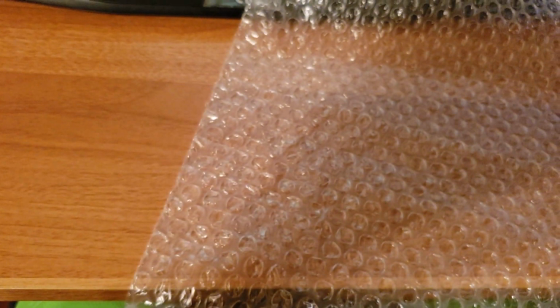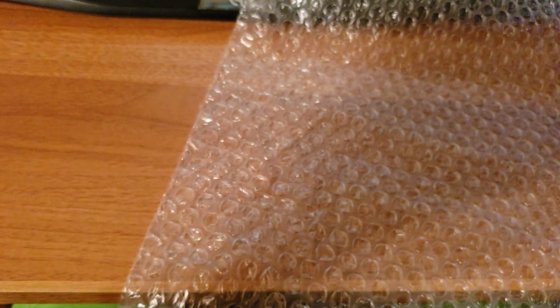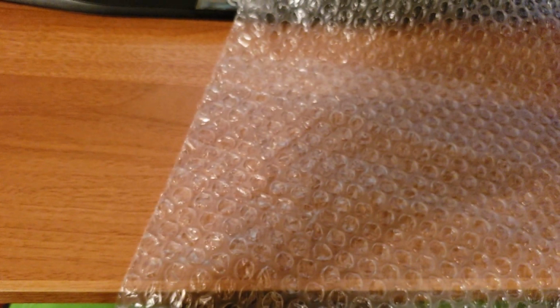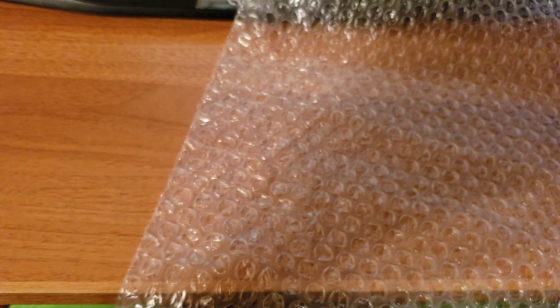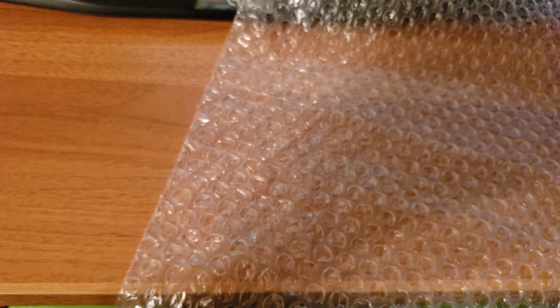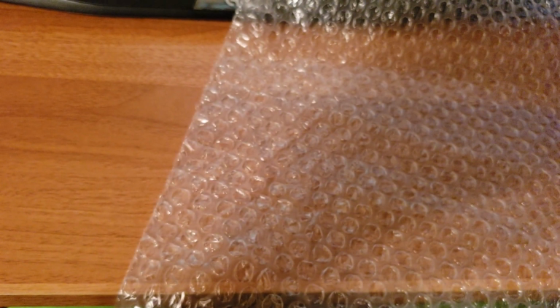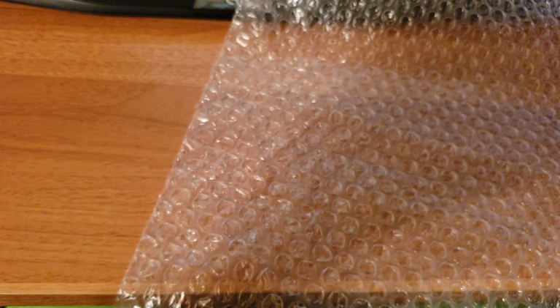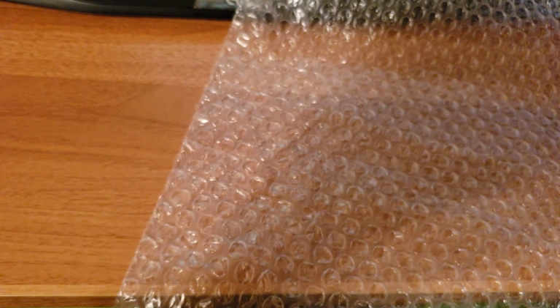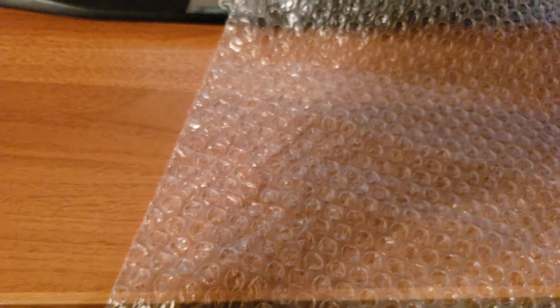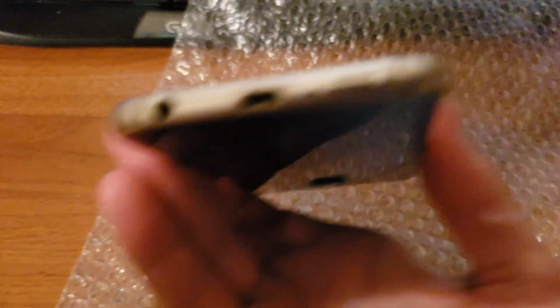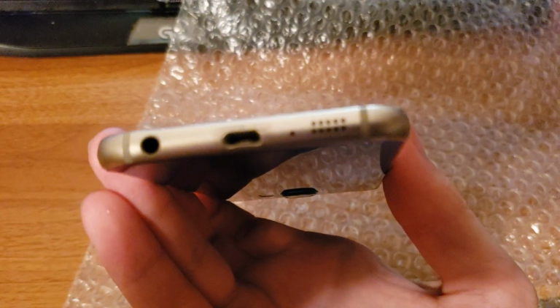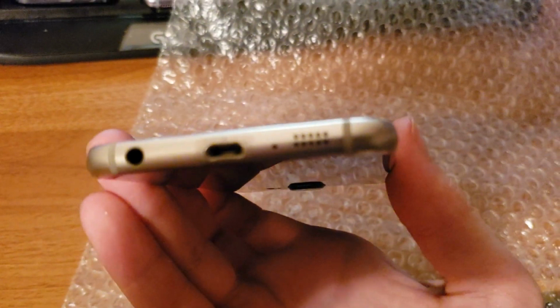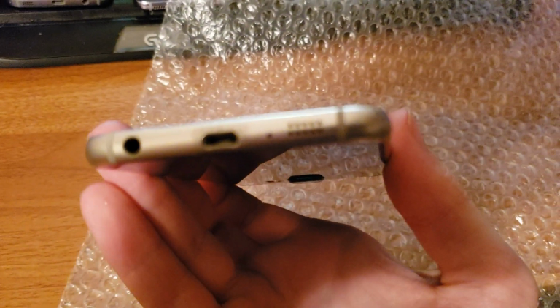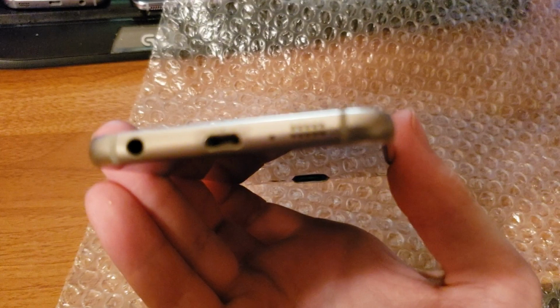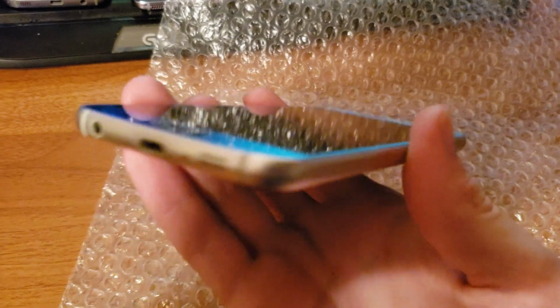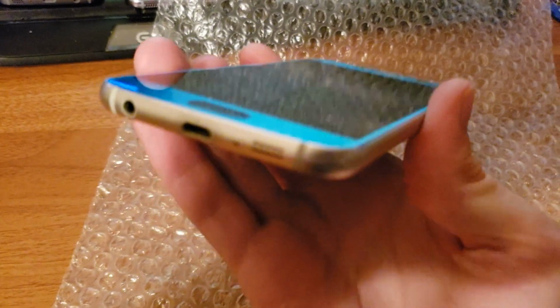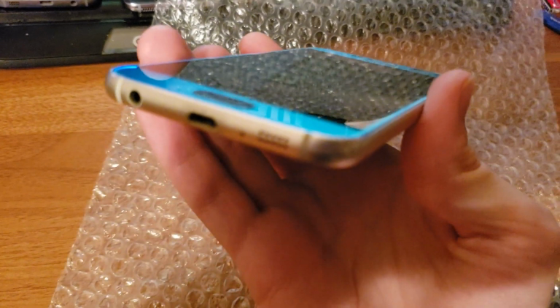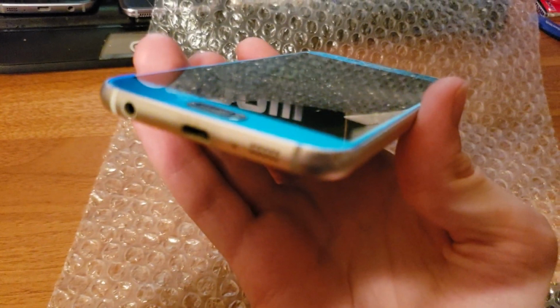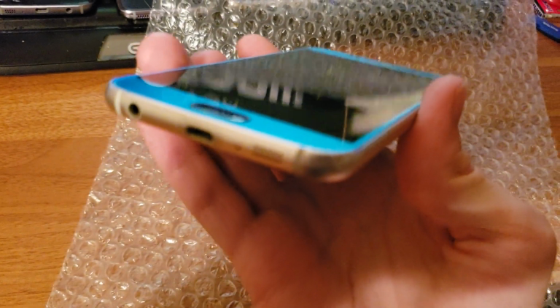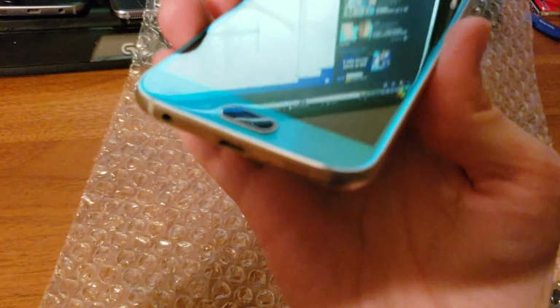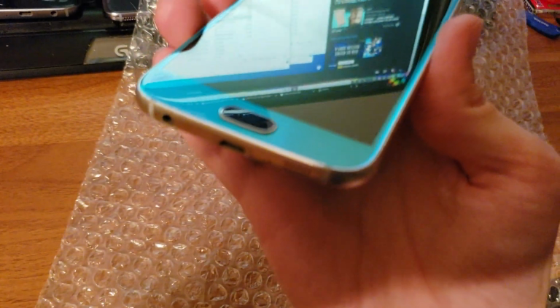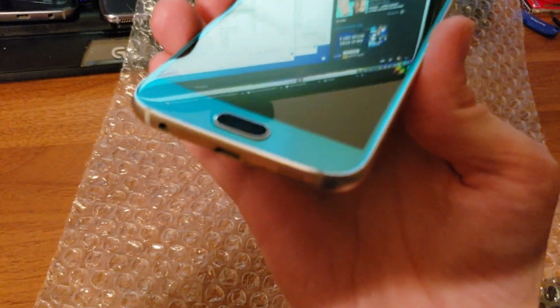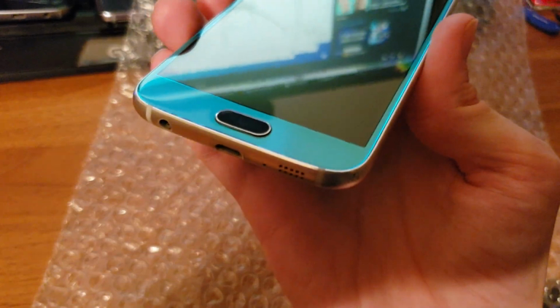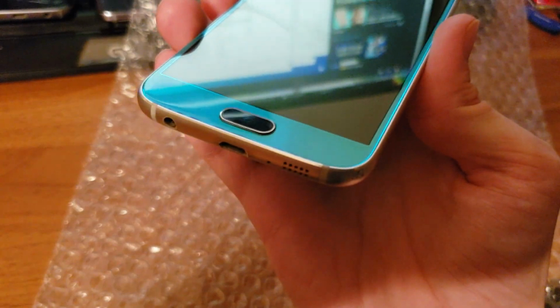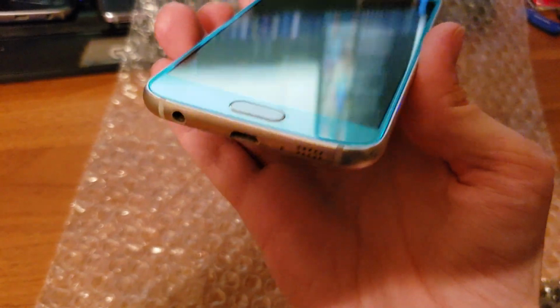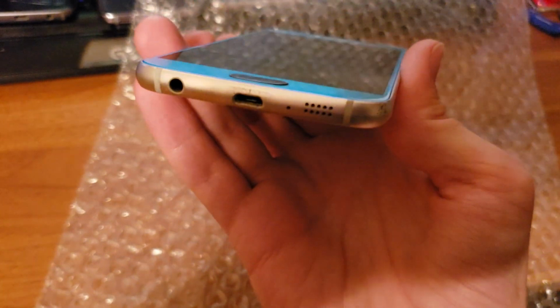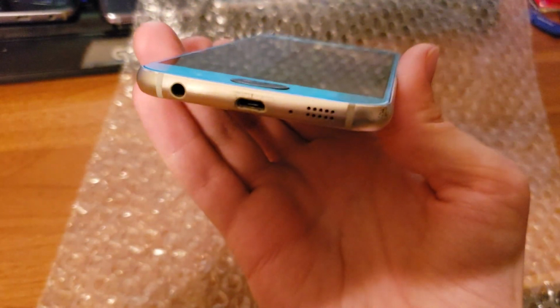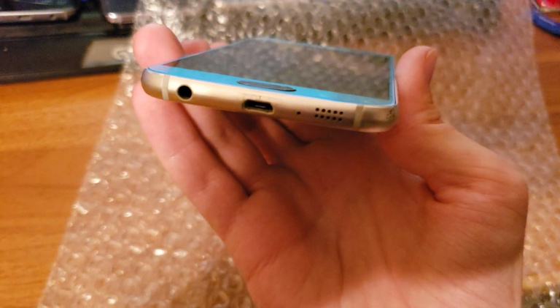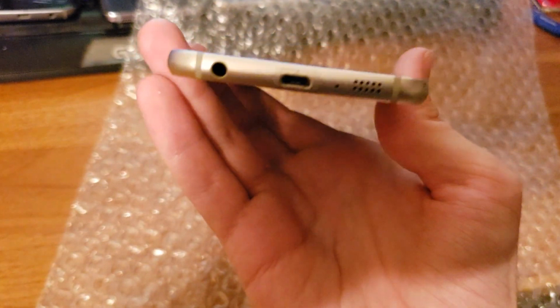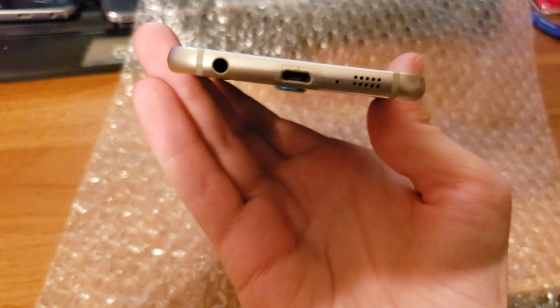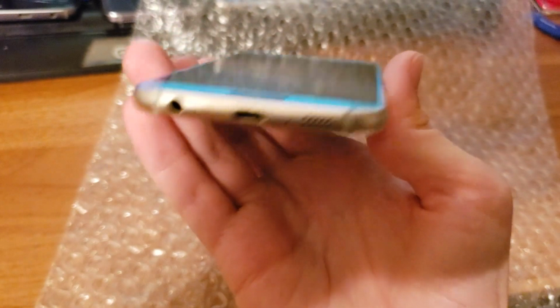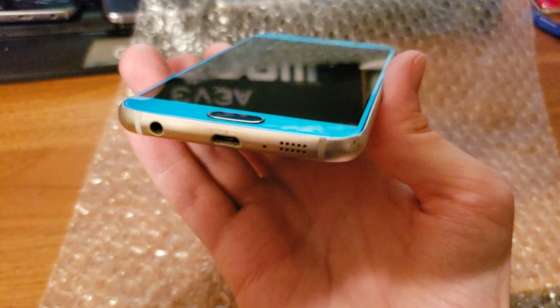That bottom's all scratched up. This was listed as being mint condition. I paid — I think I paid — I forgot how much I paid for this.